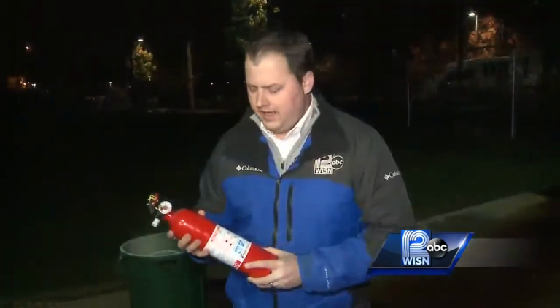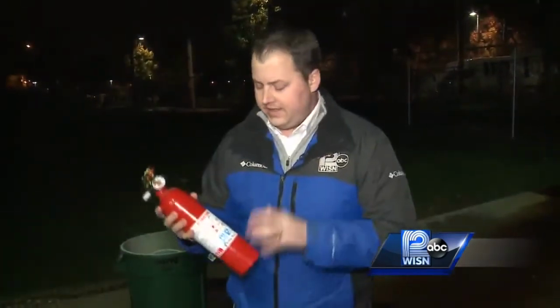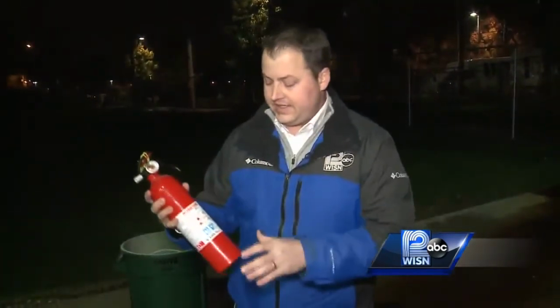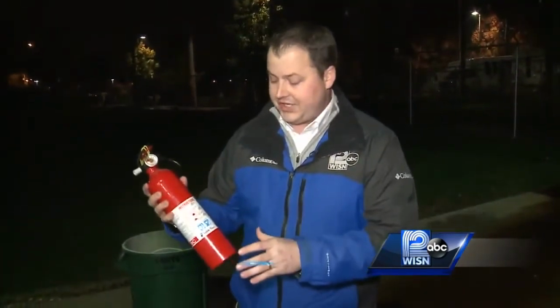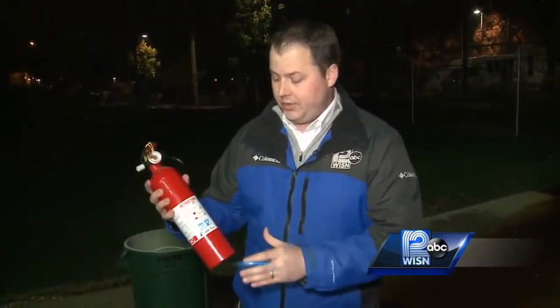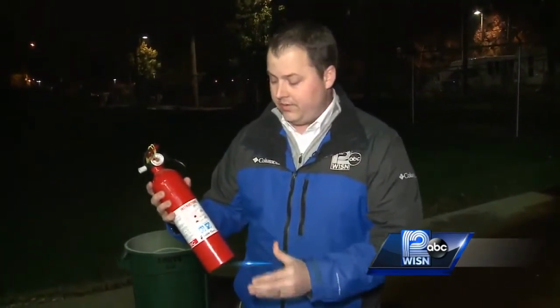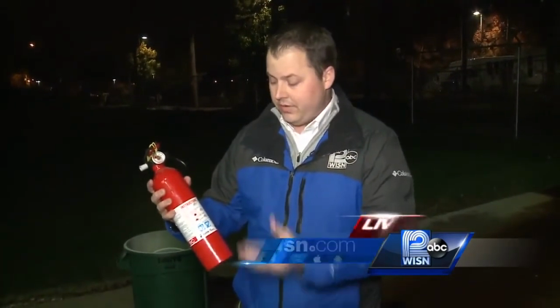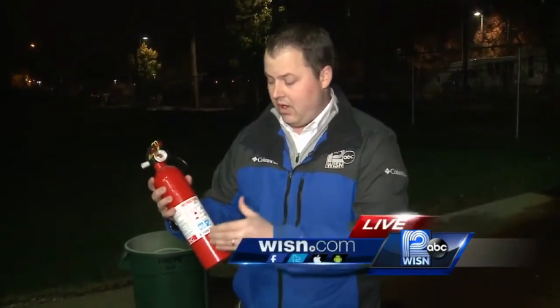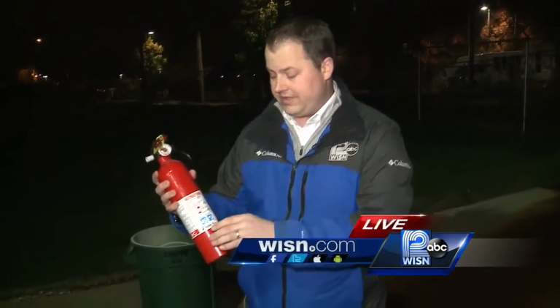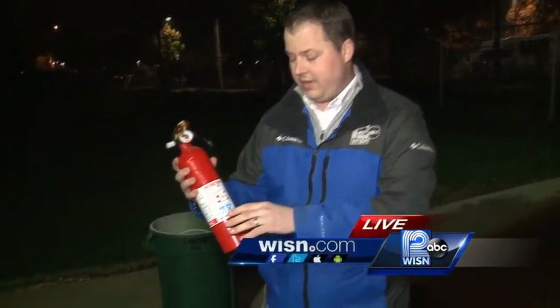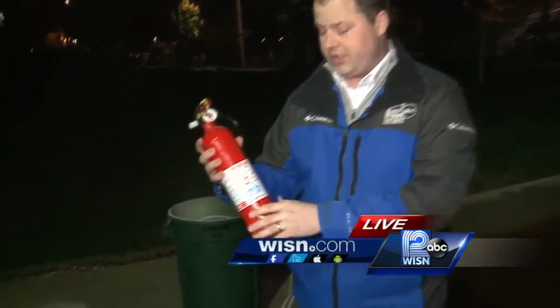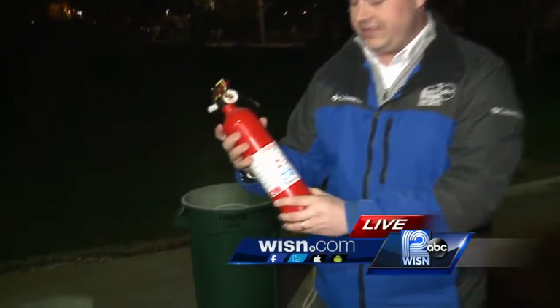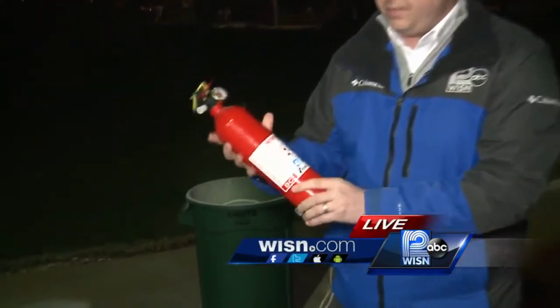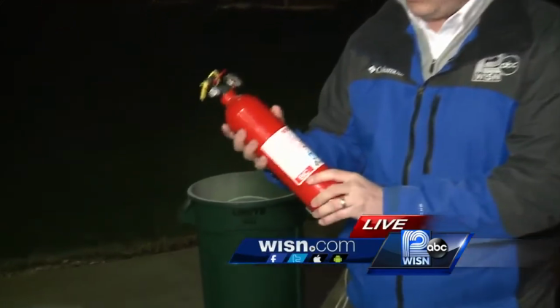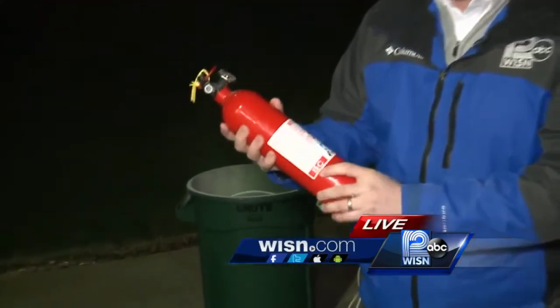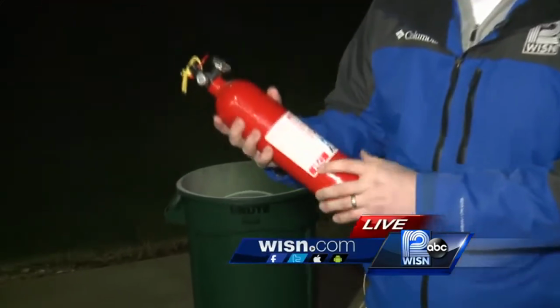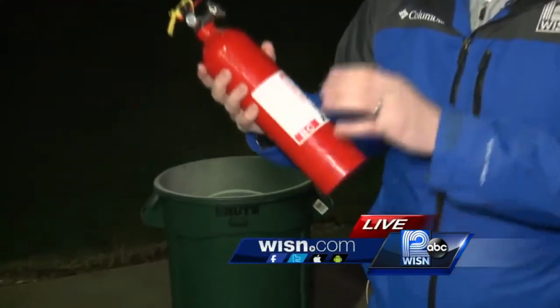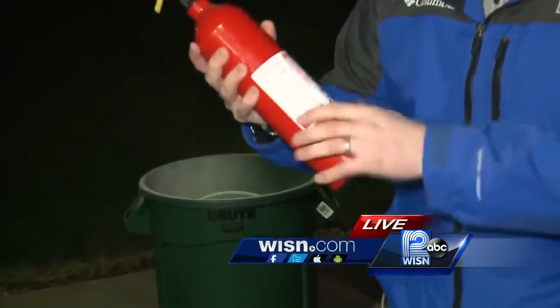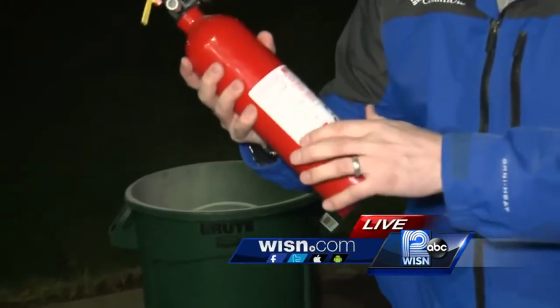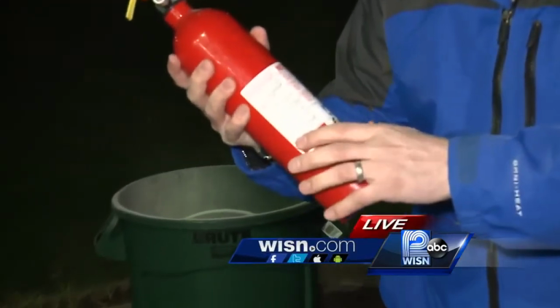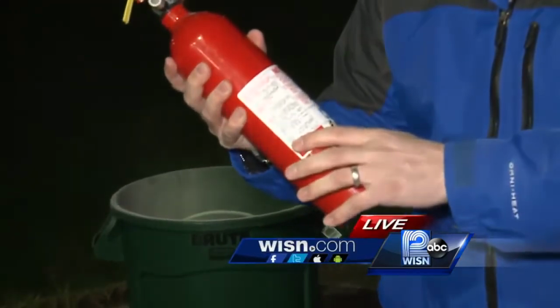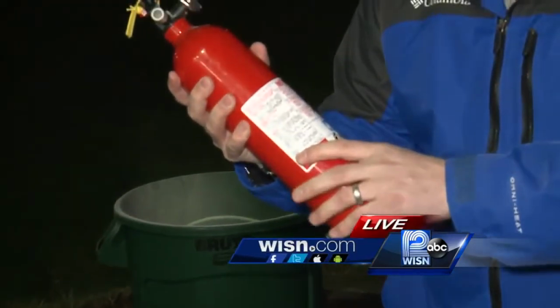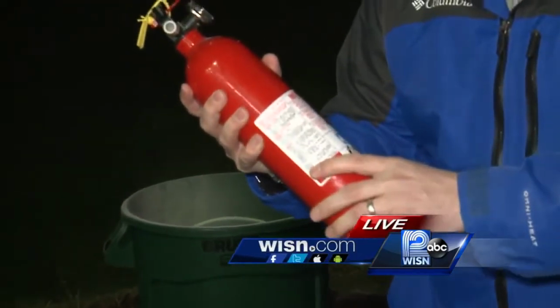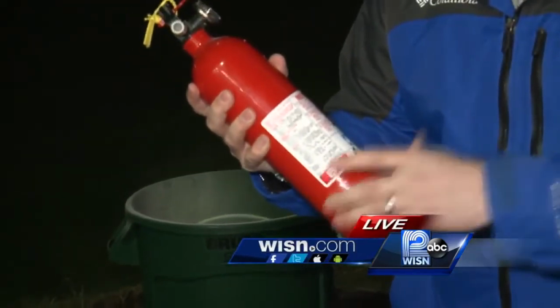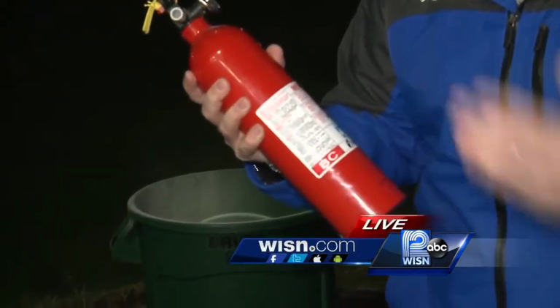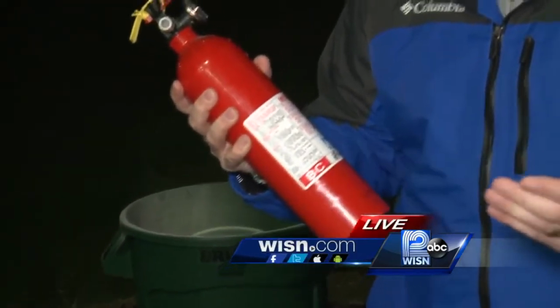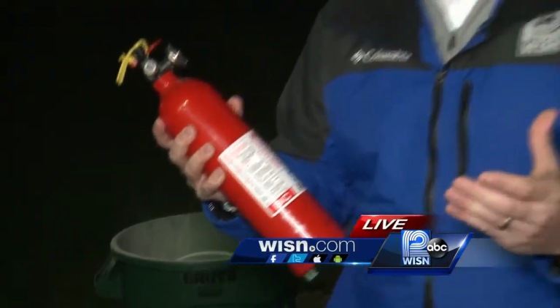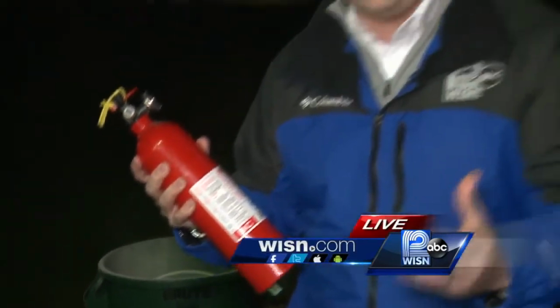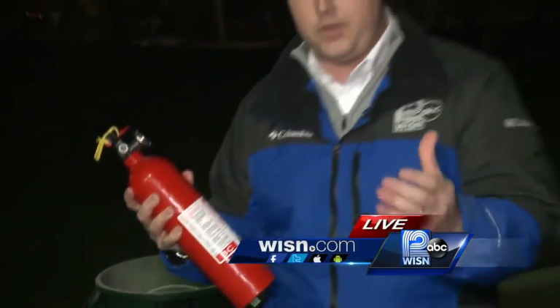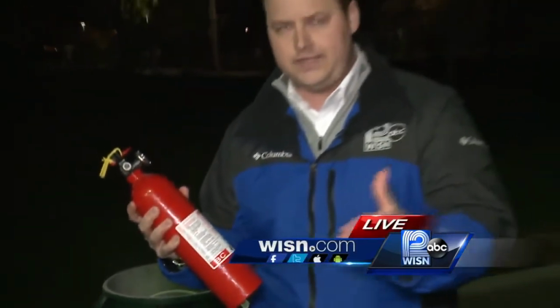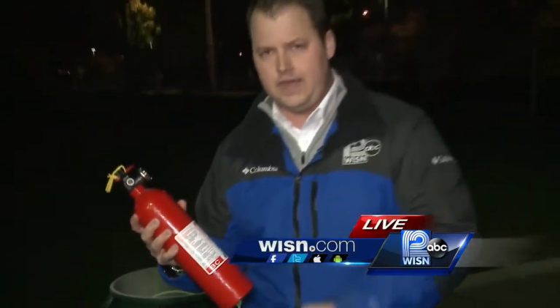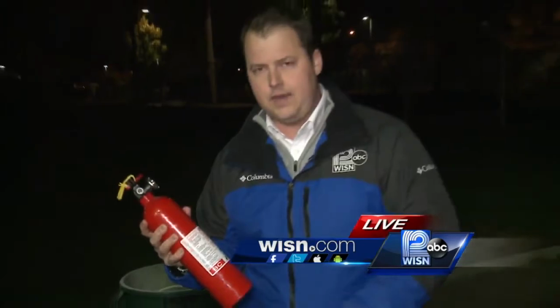This is actually one of the recalled extinguishers. It's important to check for the model number on the side. We have a full list on our website, WISN.com.